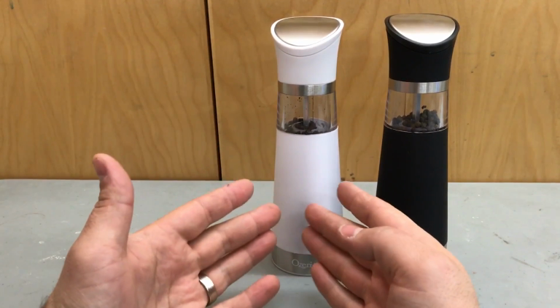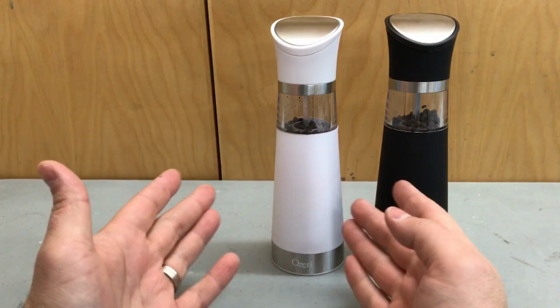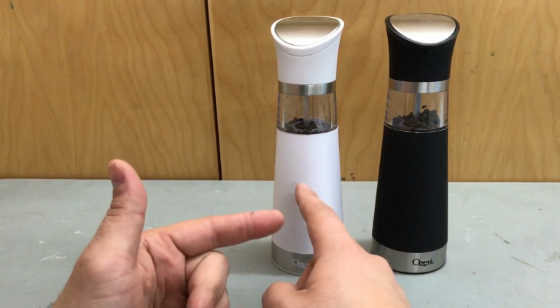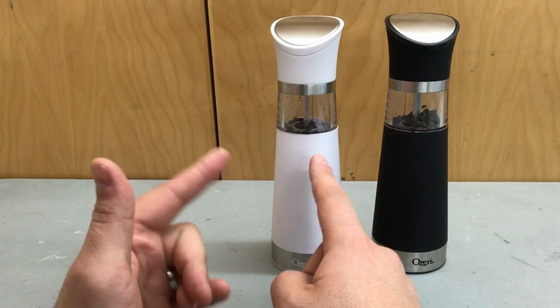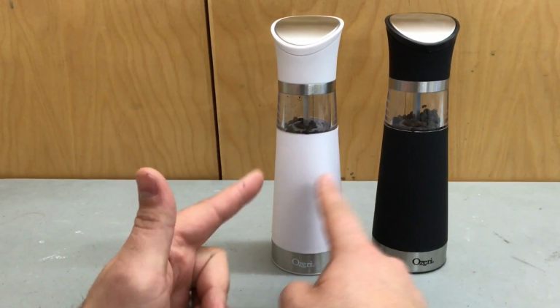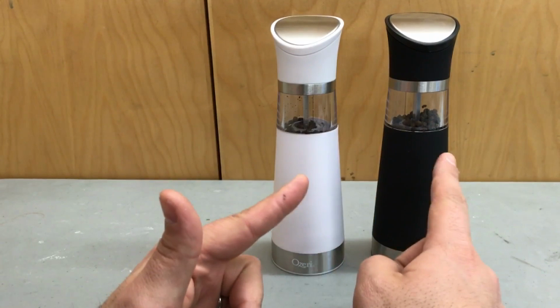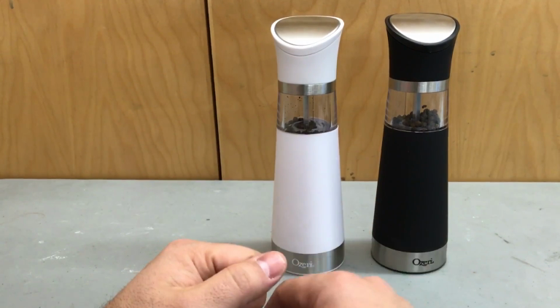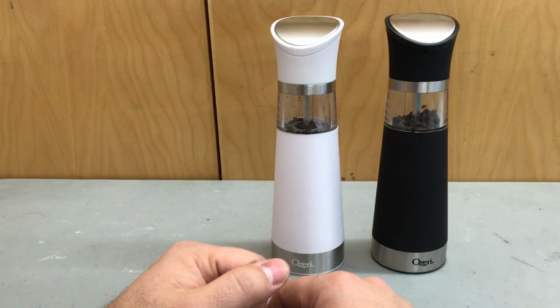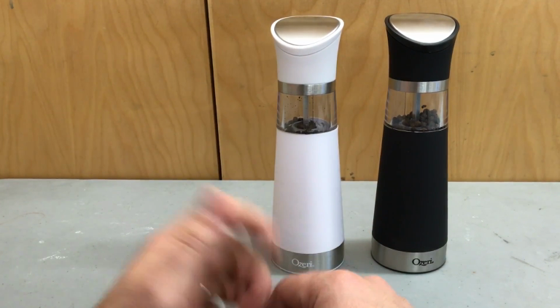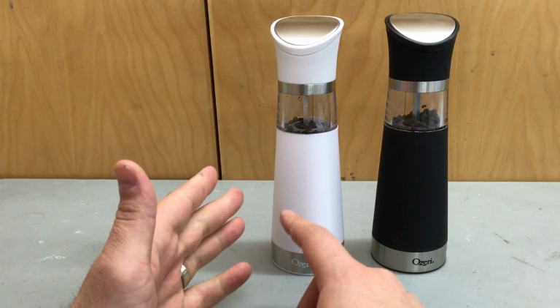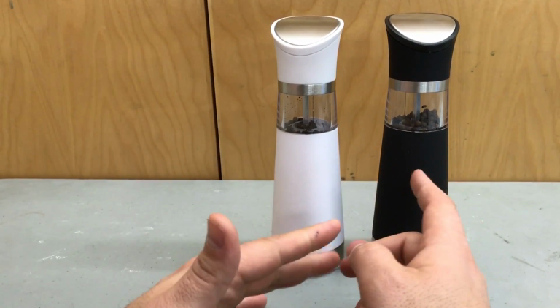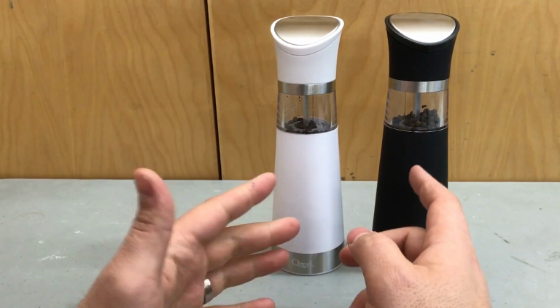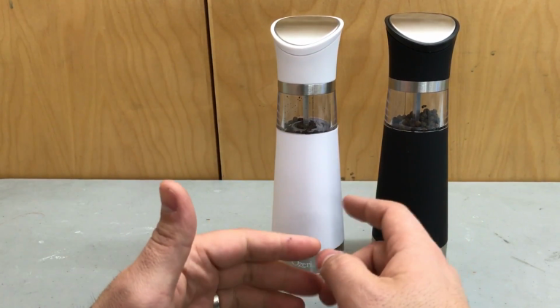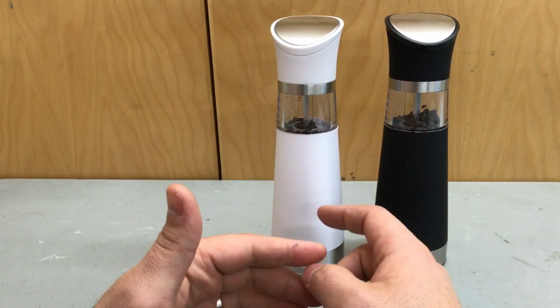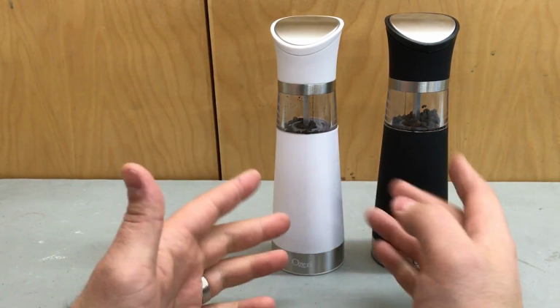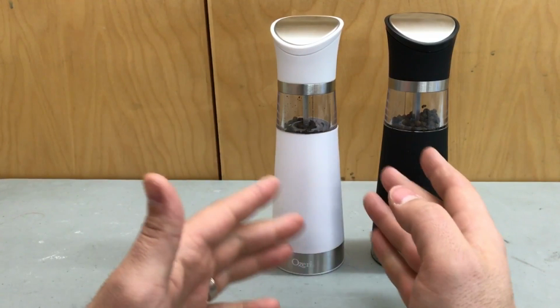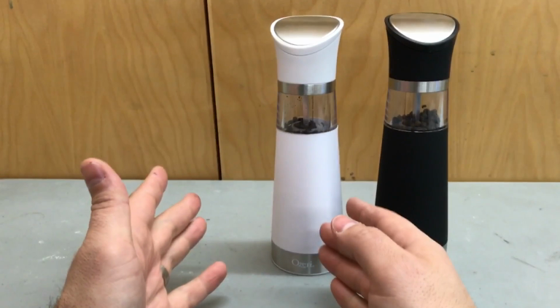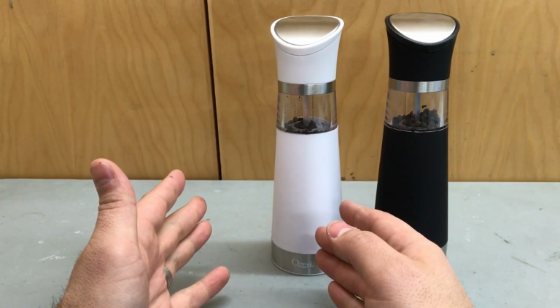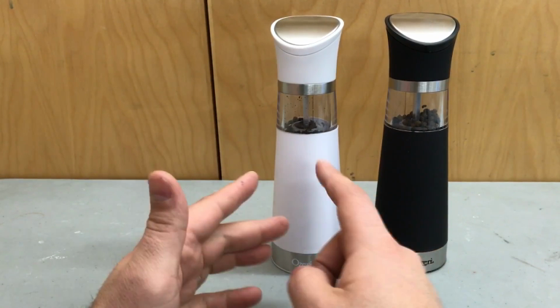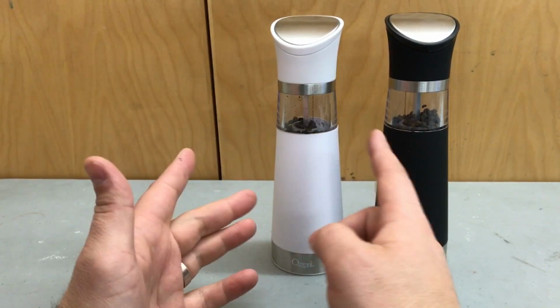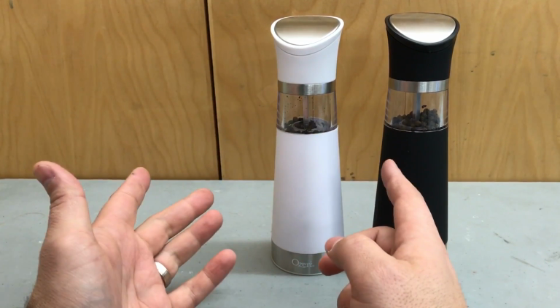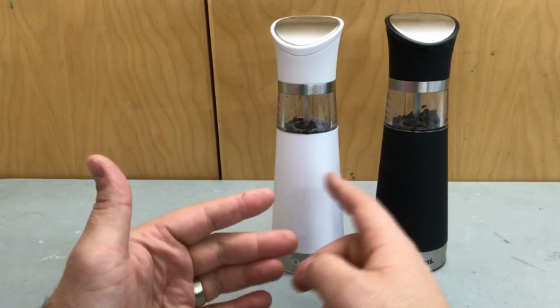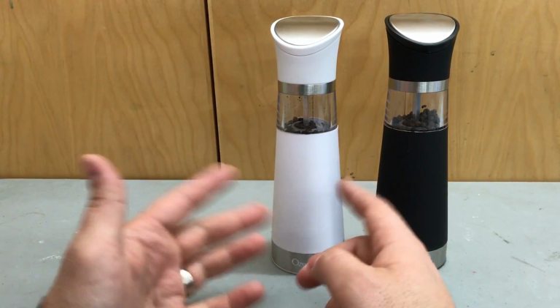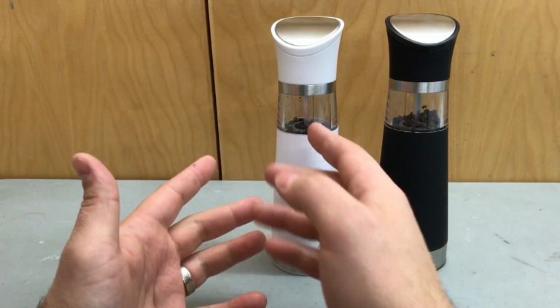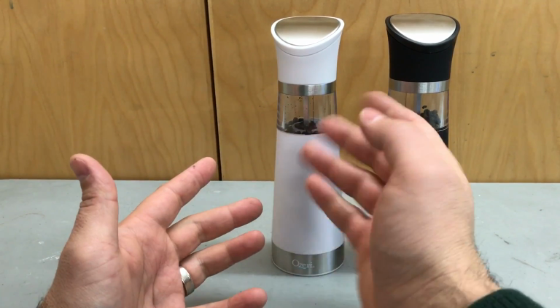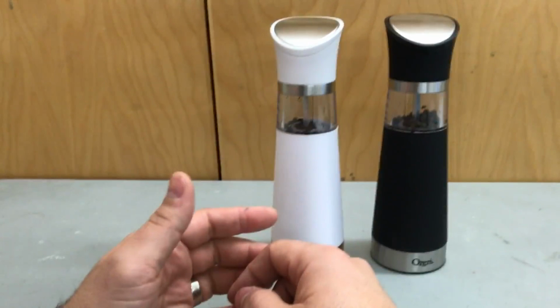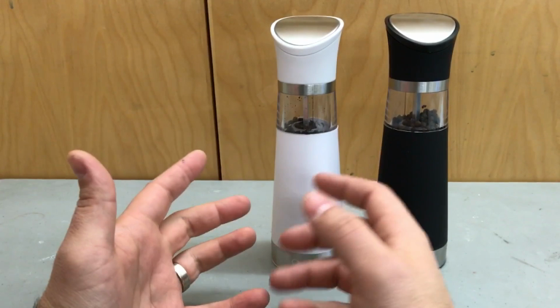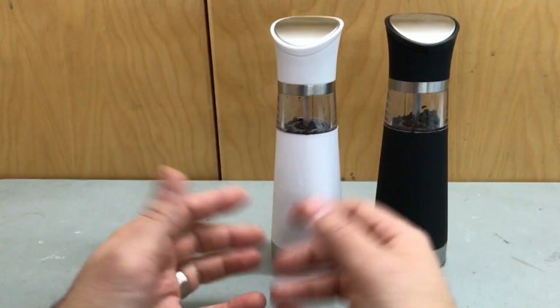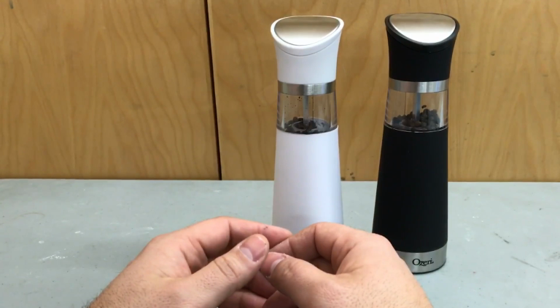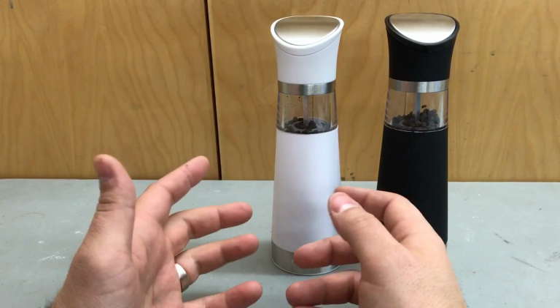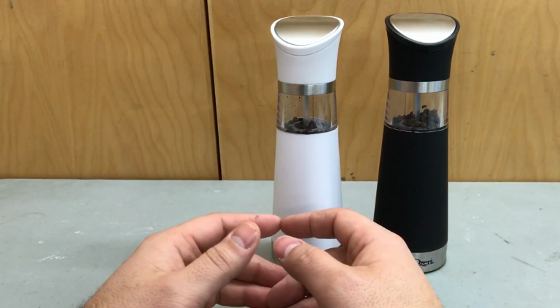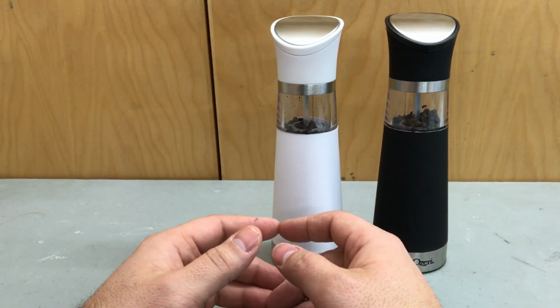First and foremost, you can see it comes with two separate grinders. Now one of these is usually used for pepper and the other one is usually used for salt, but I actually just have pepper in both of them because I had an excessive amount of black peppercorns.